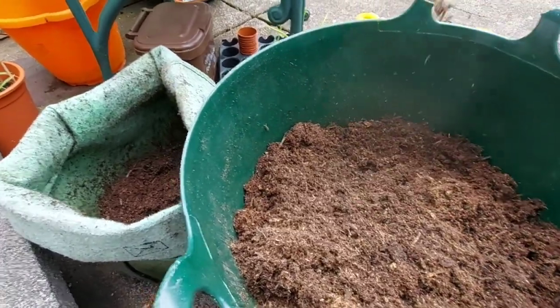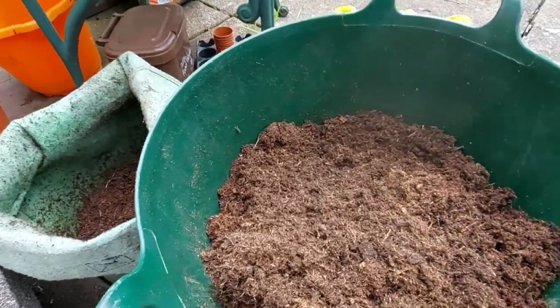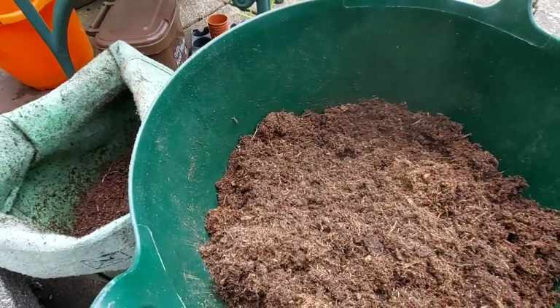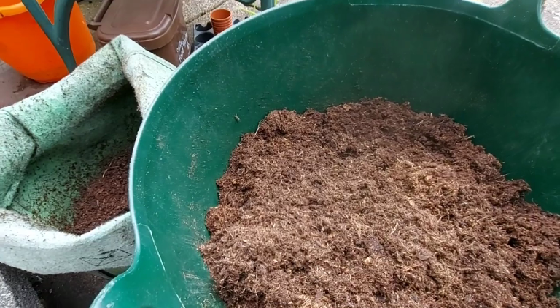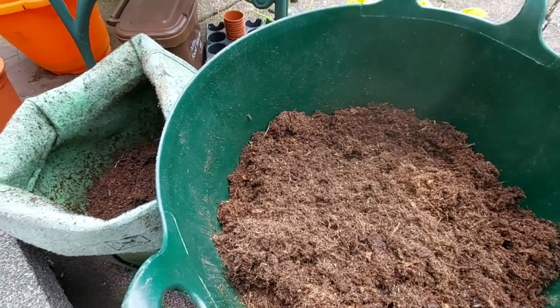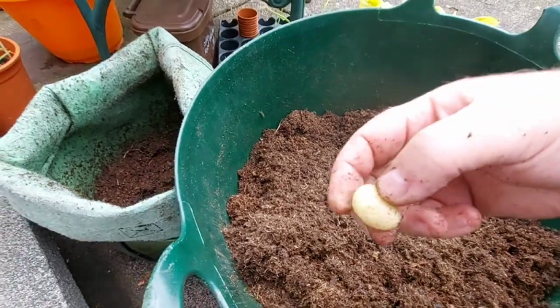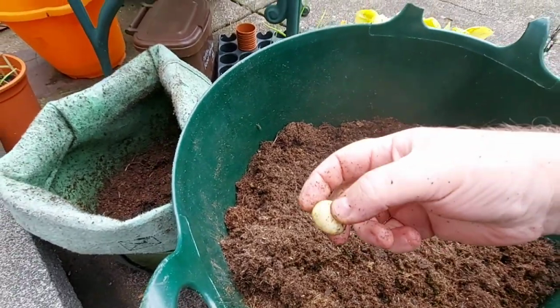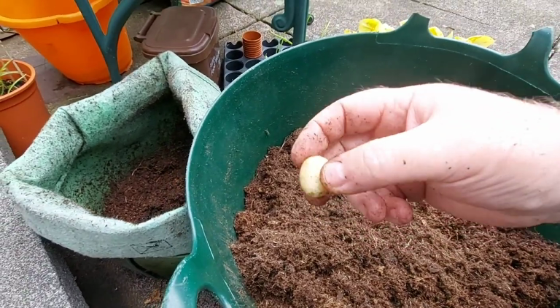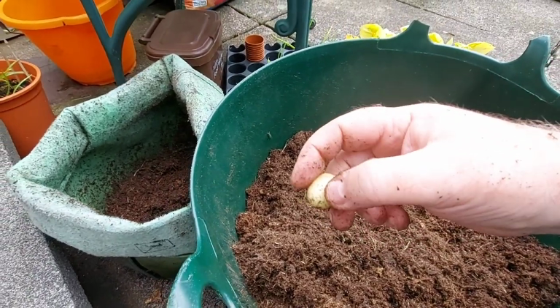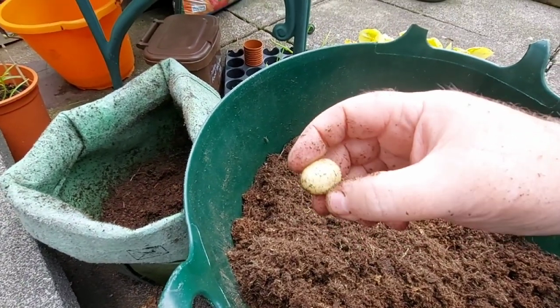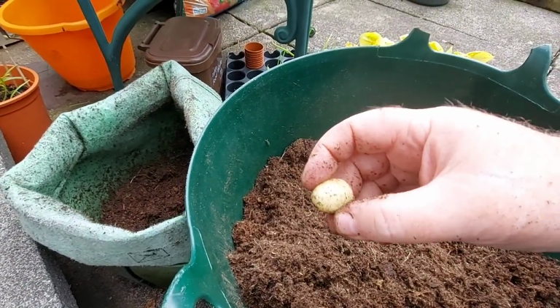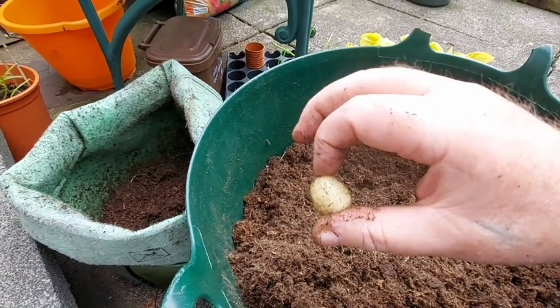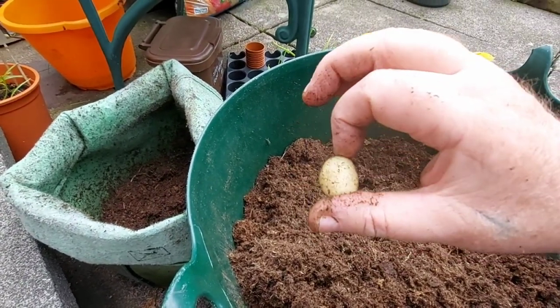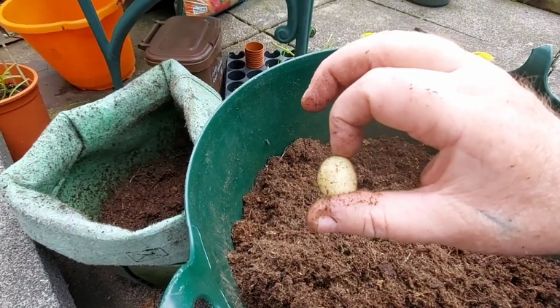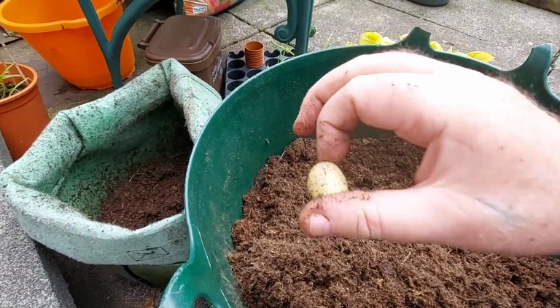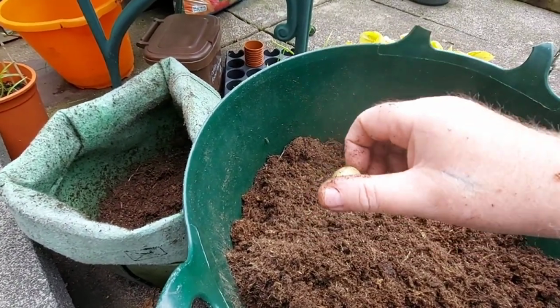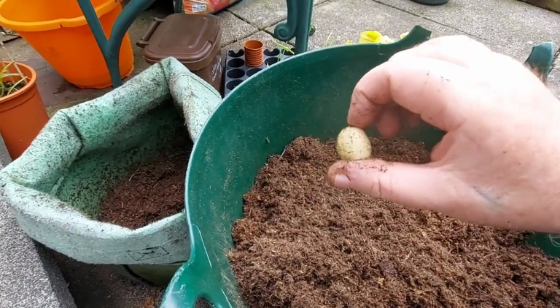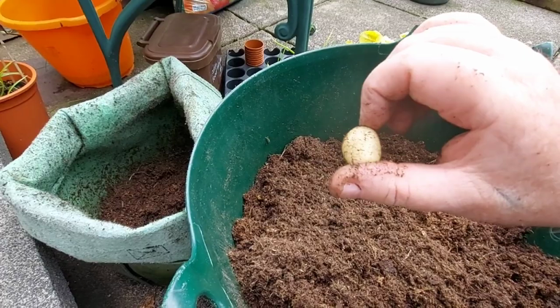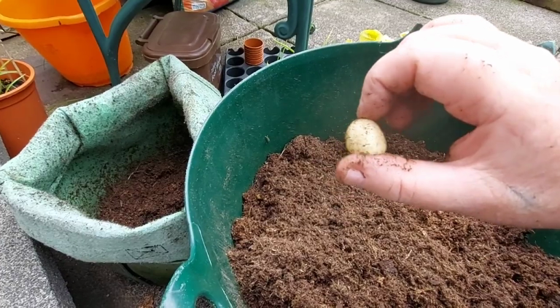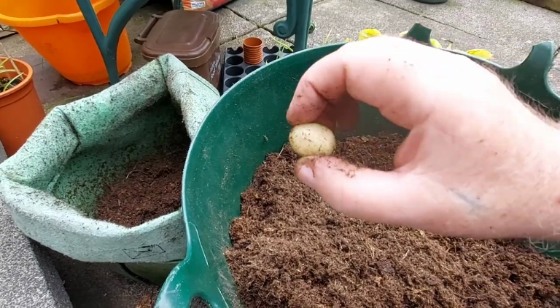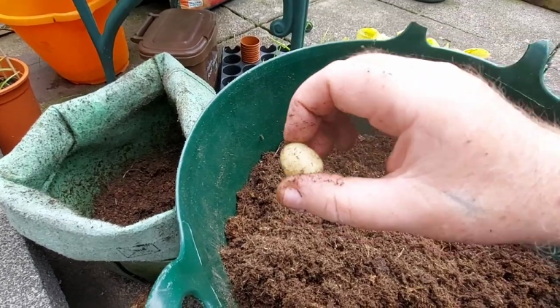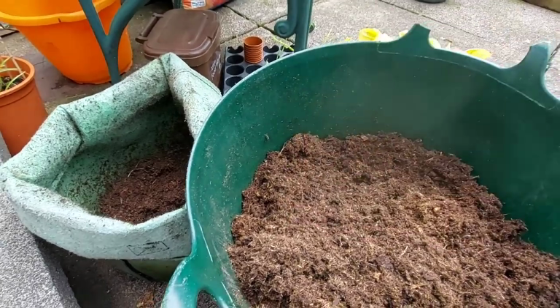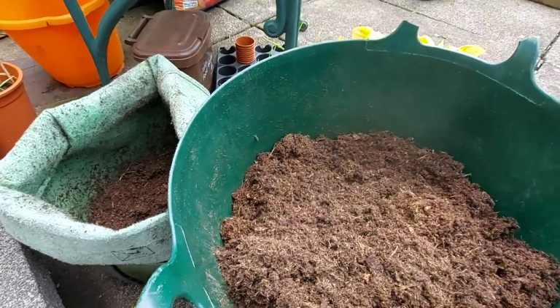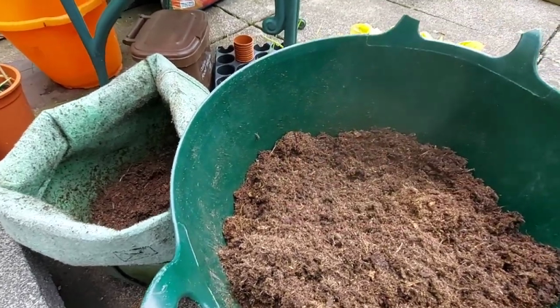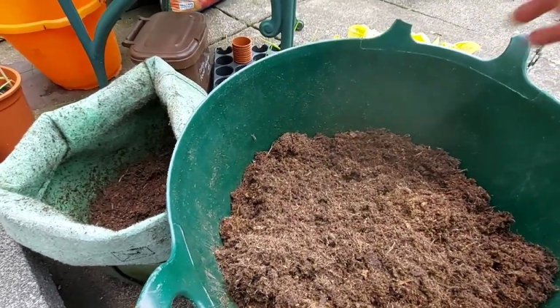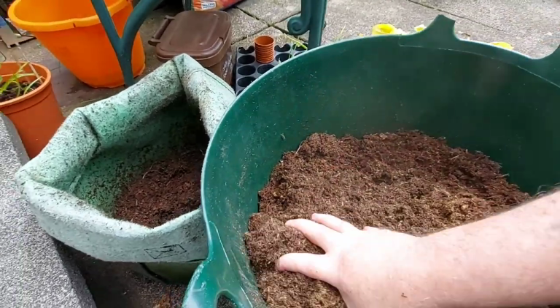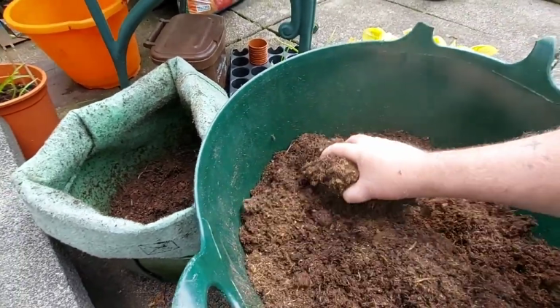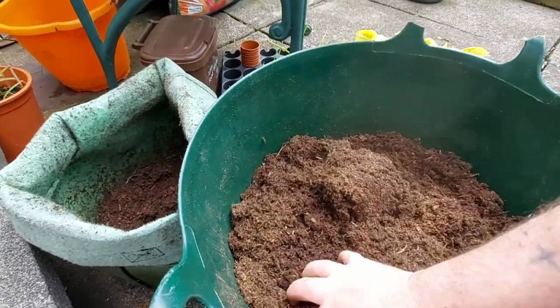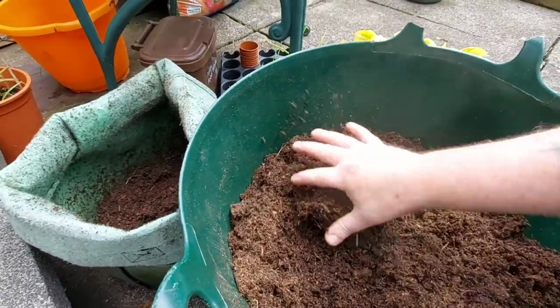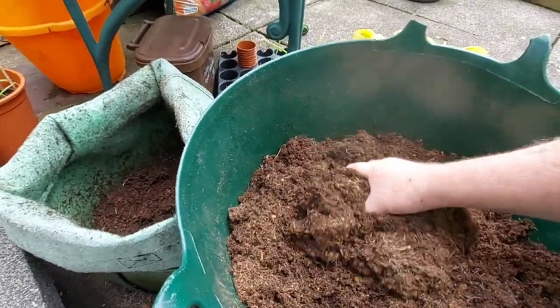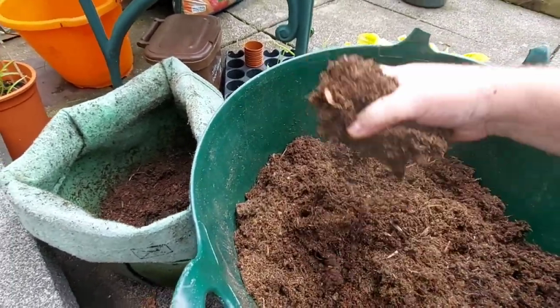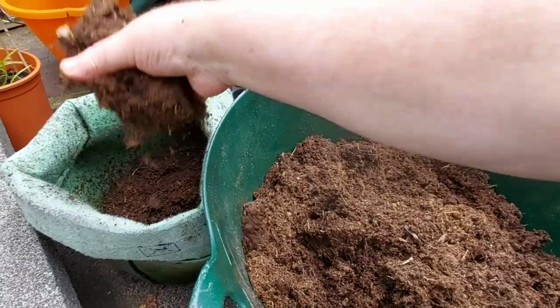These wee potatoes — see them? I'll be putting them in soup. I'll make a pot of broth and they'll go in just like that. And then you just get a wee nice lovely surprise when you bite into it. It's lovely.